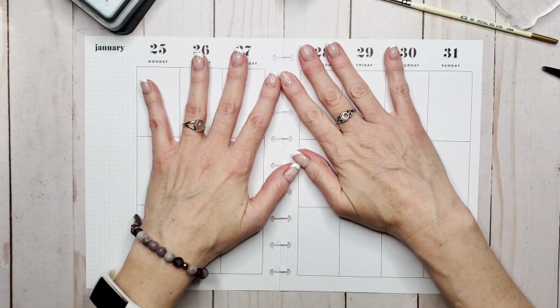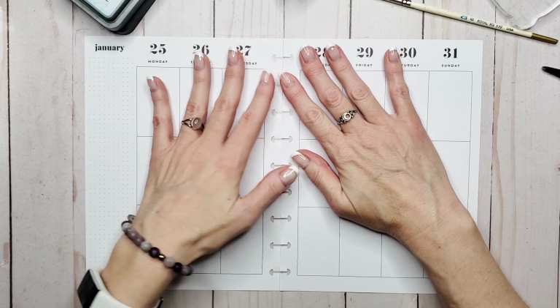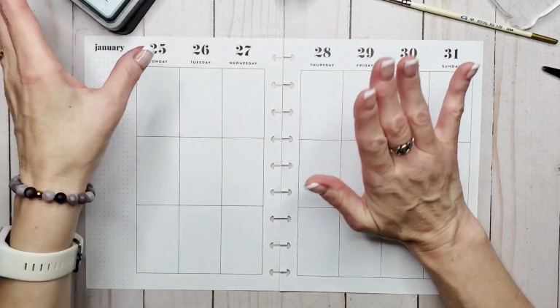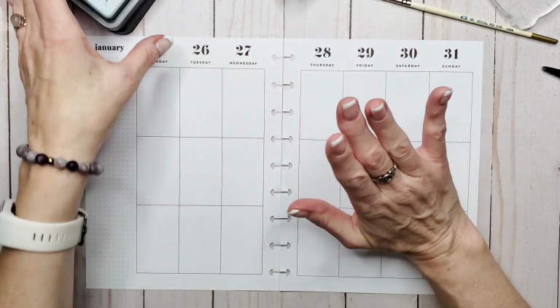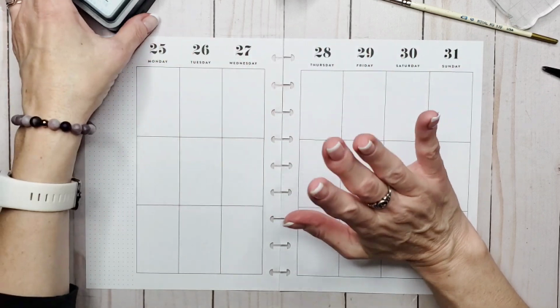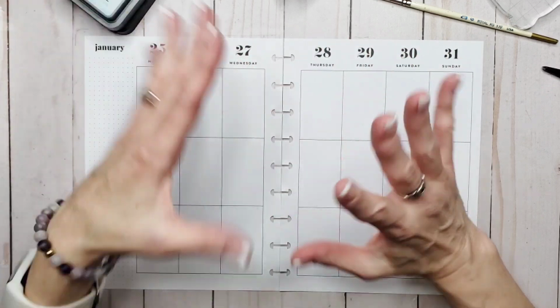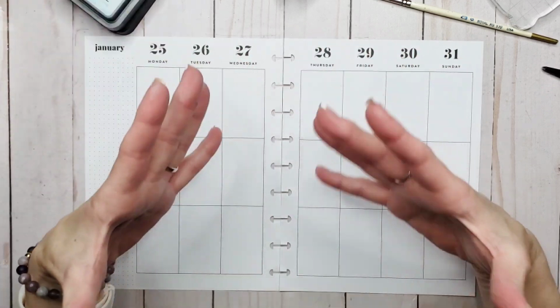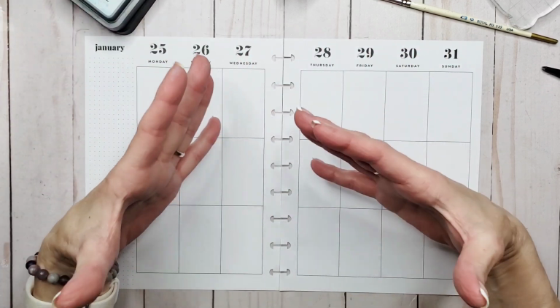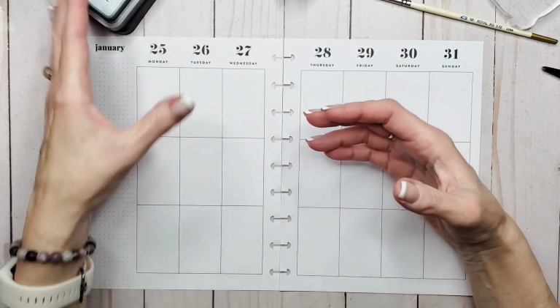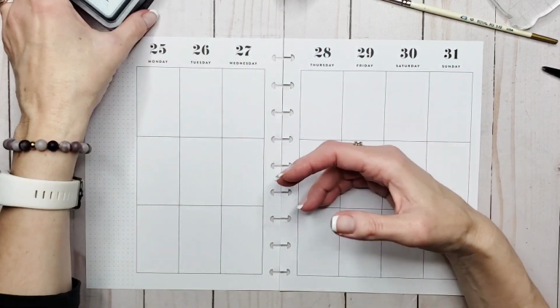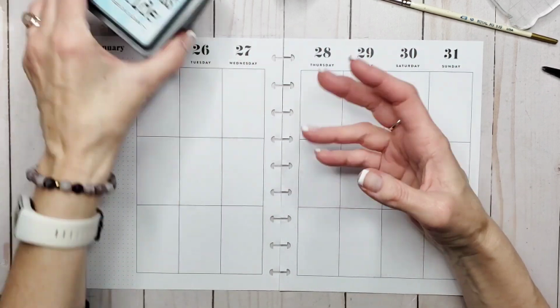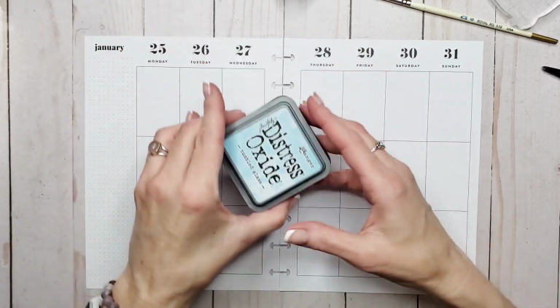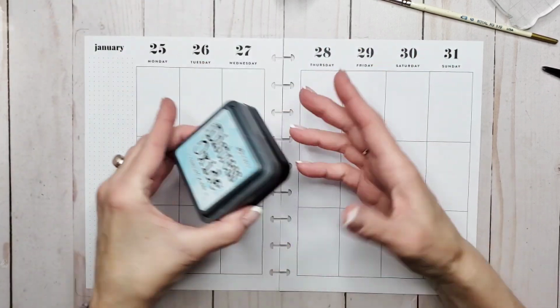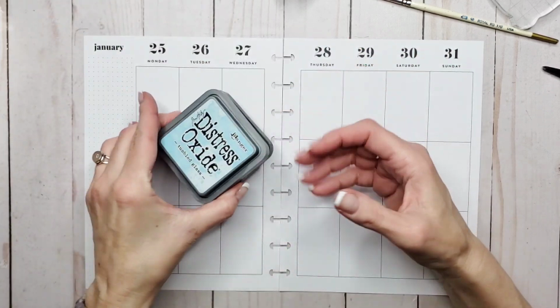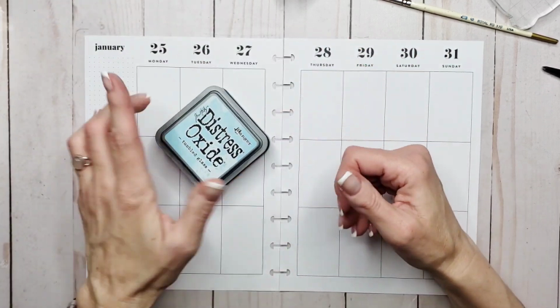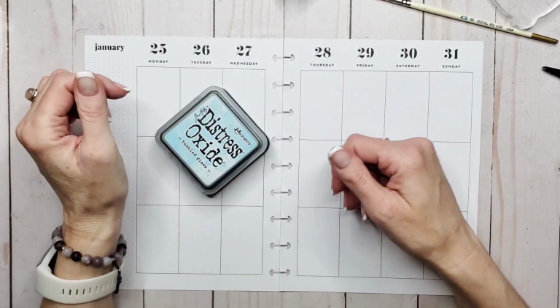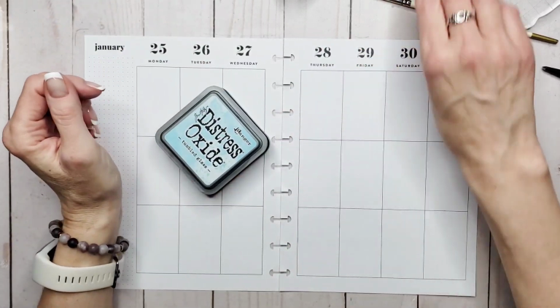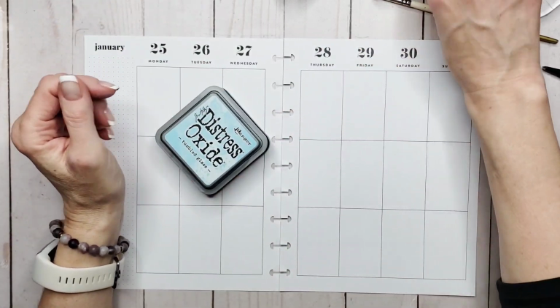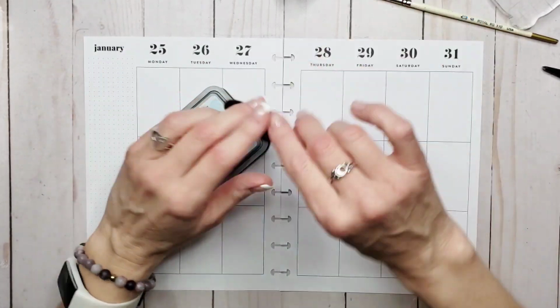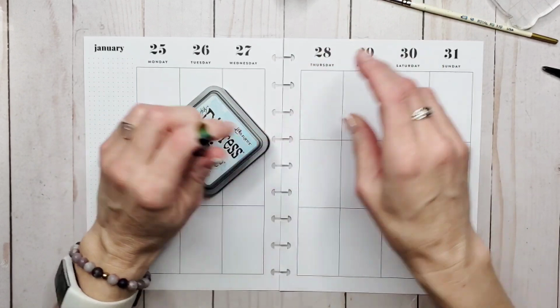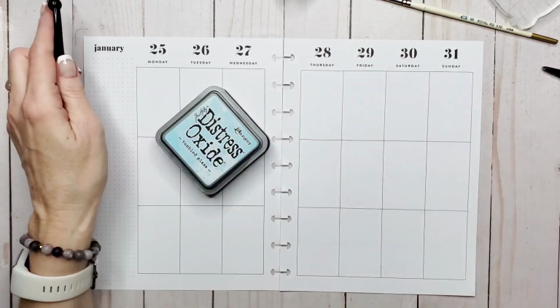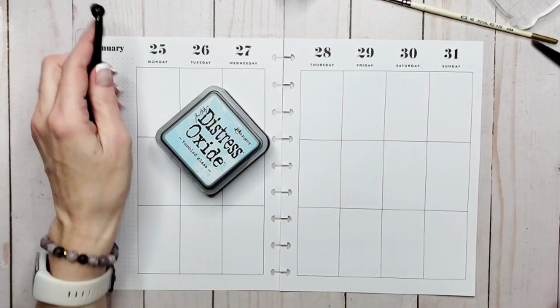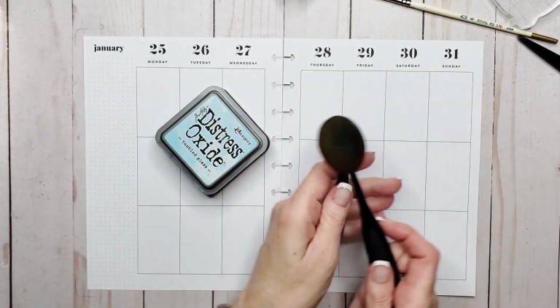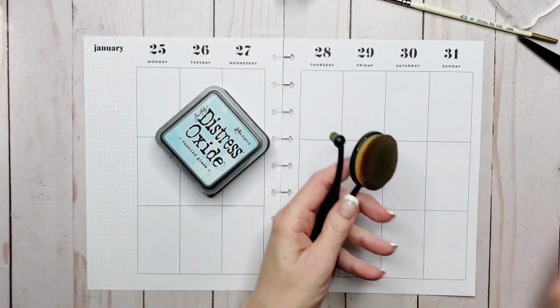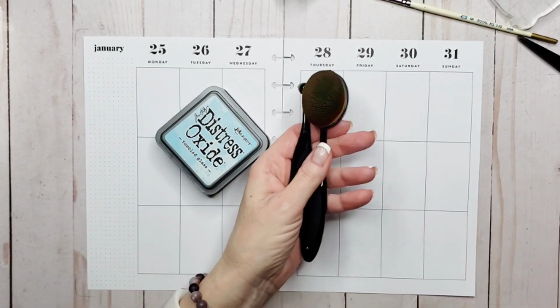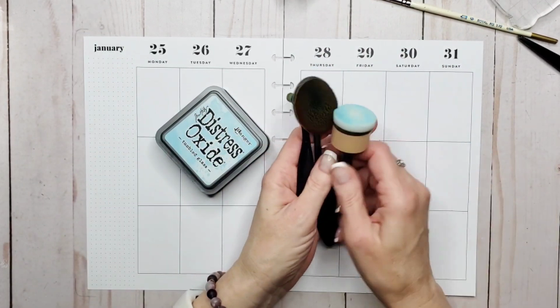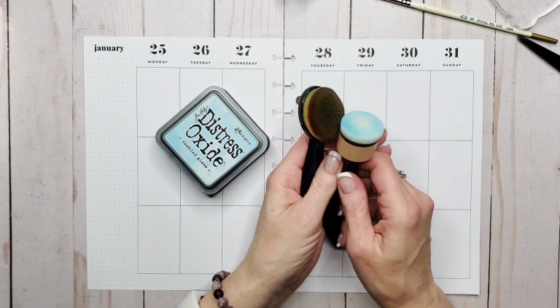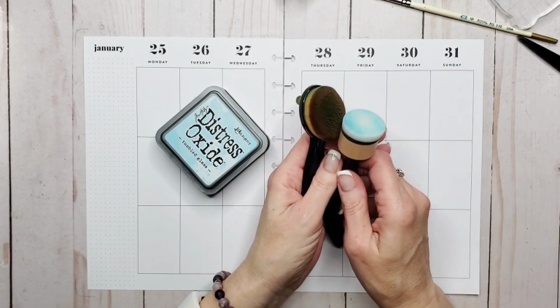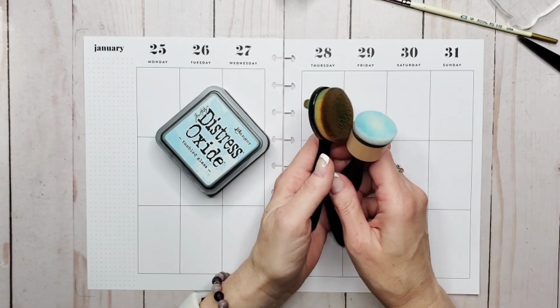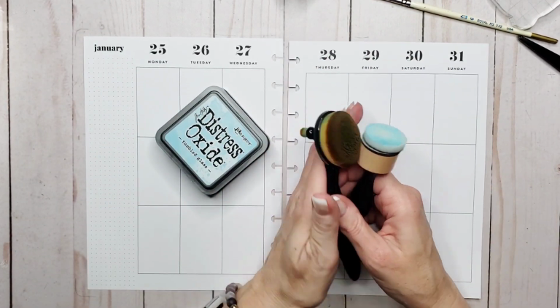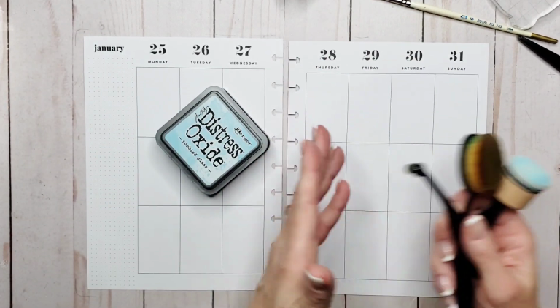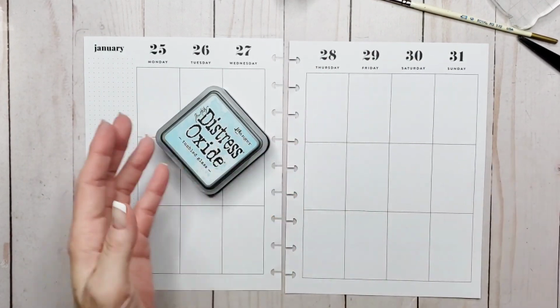So we're going to start off with some of the tools you'll need. Obviously you would need inks, you'll need blending tools, and your planner.